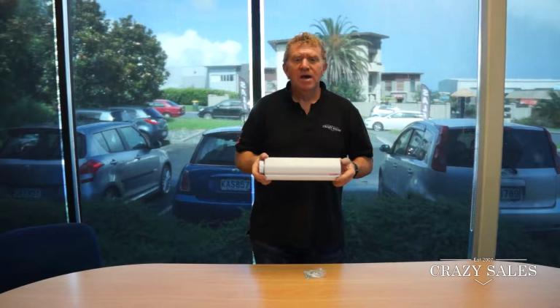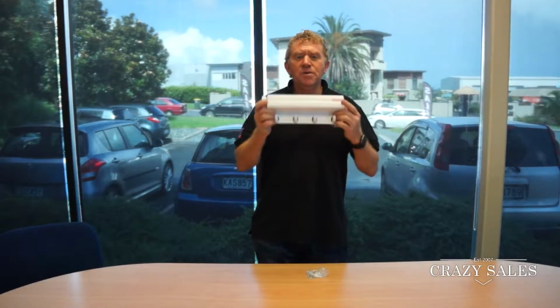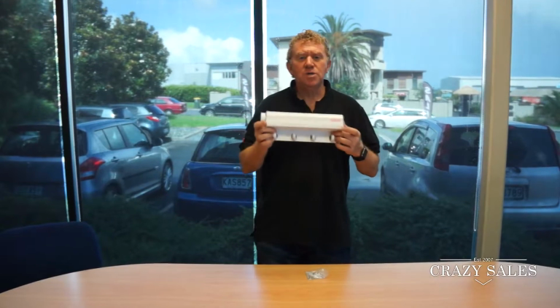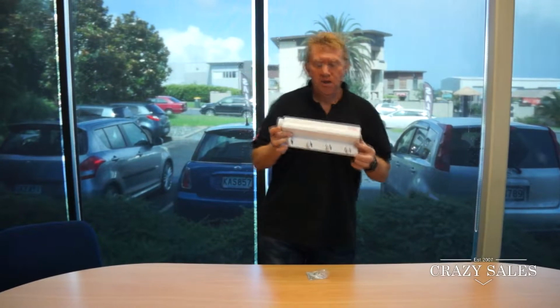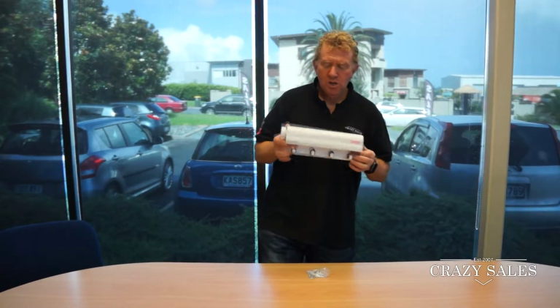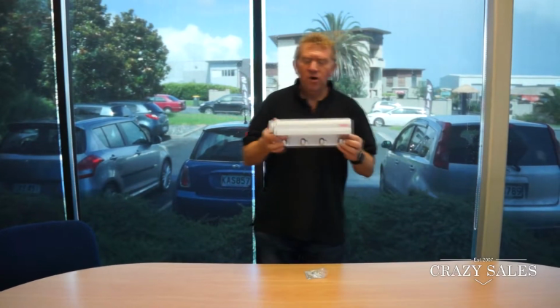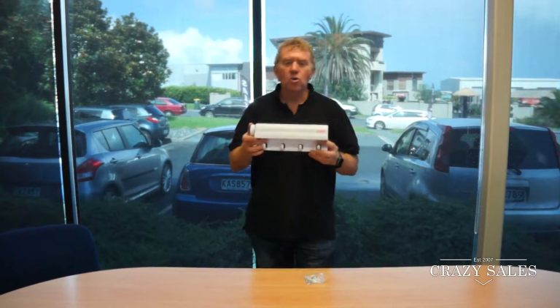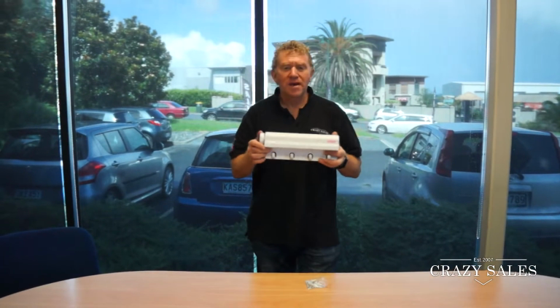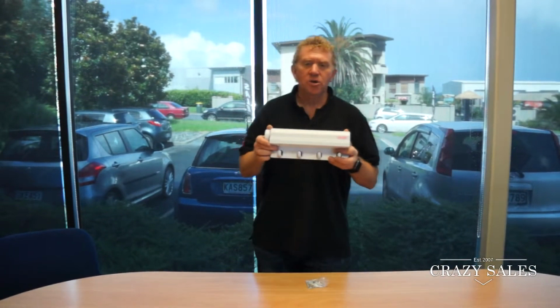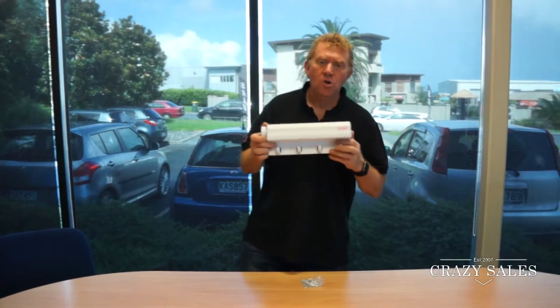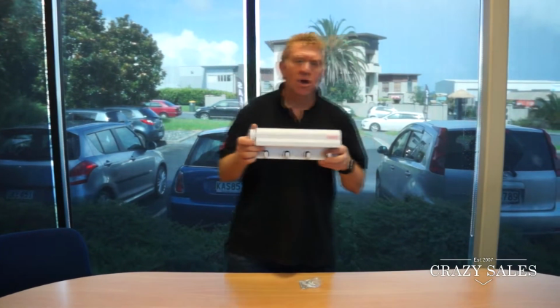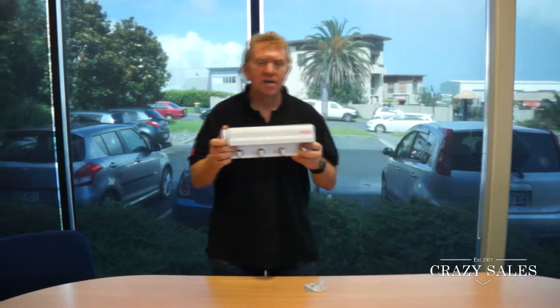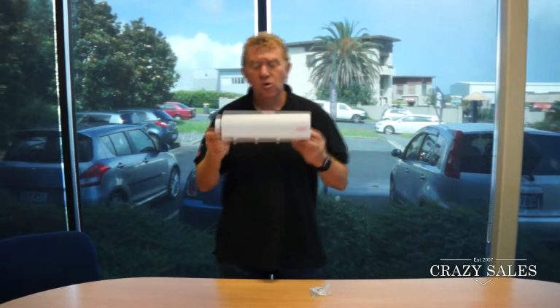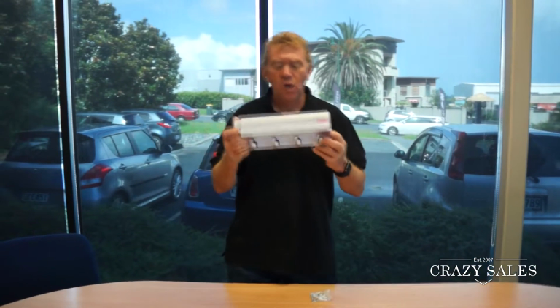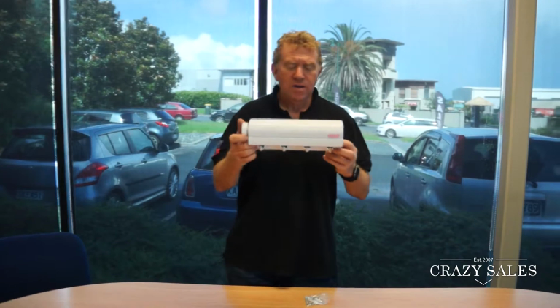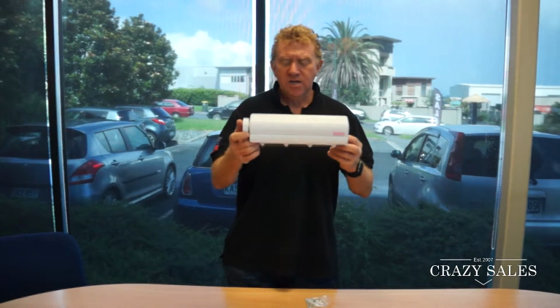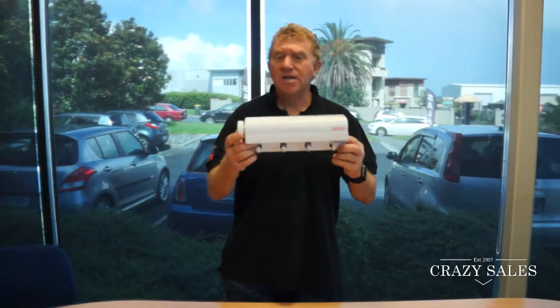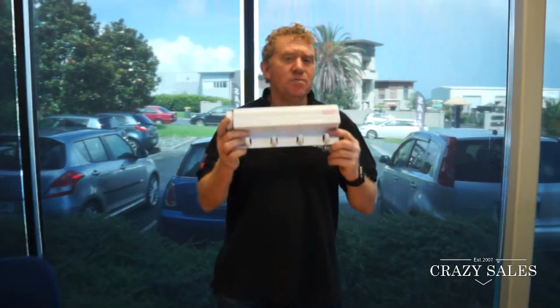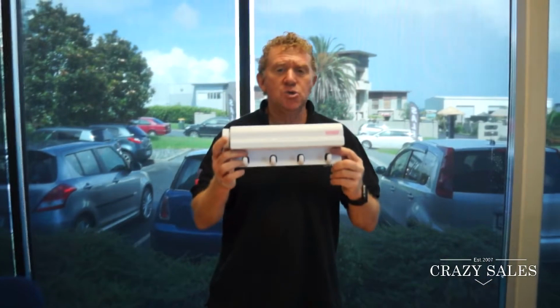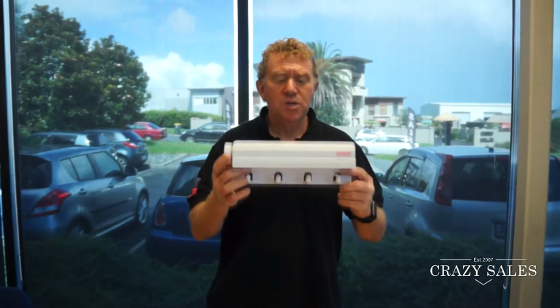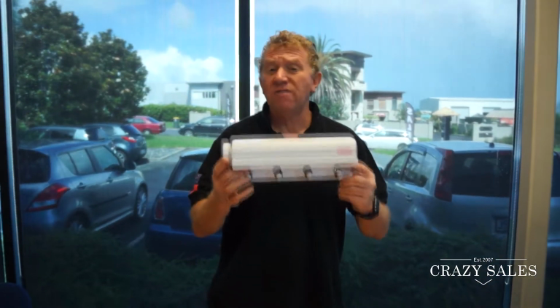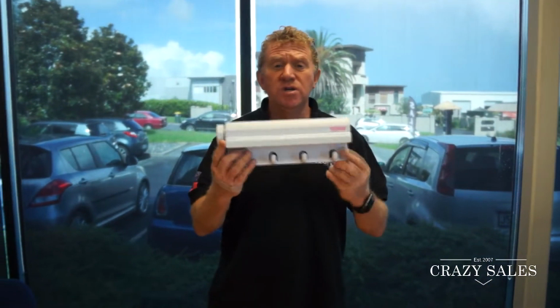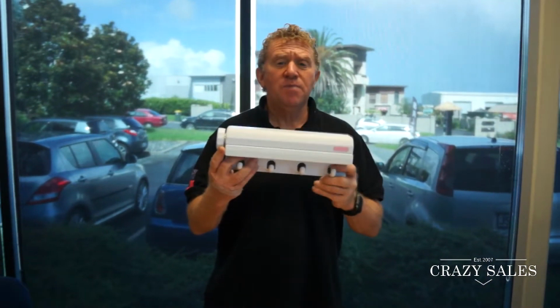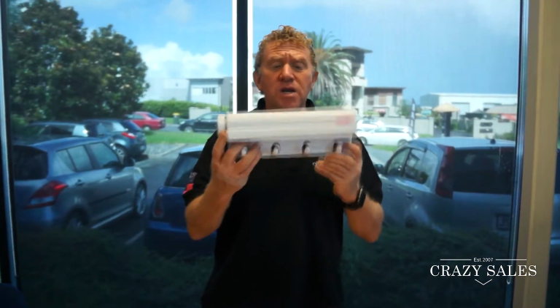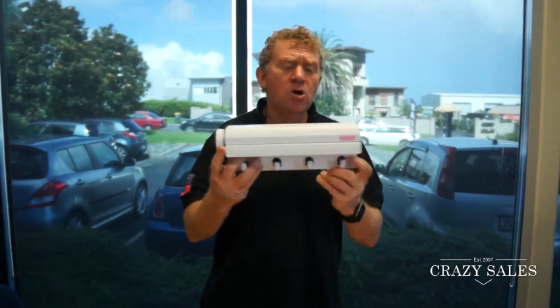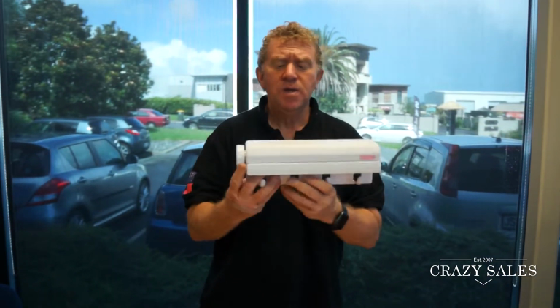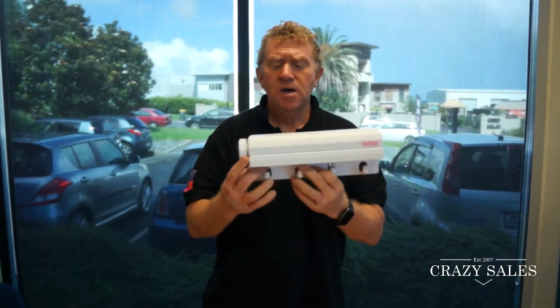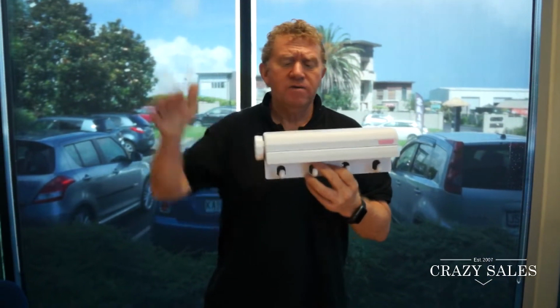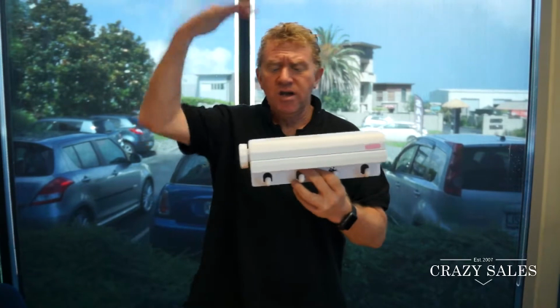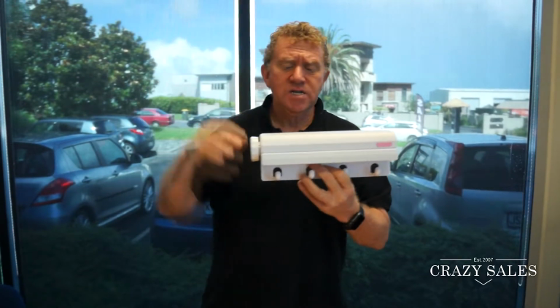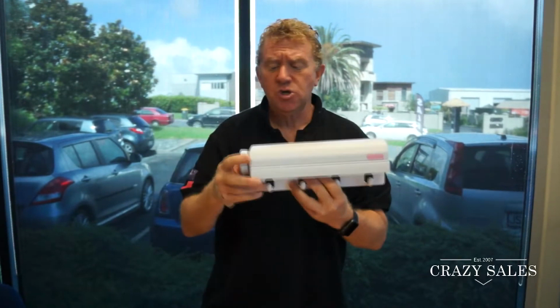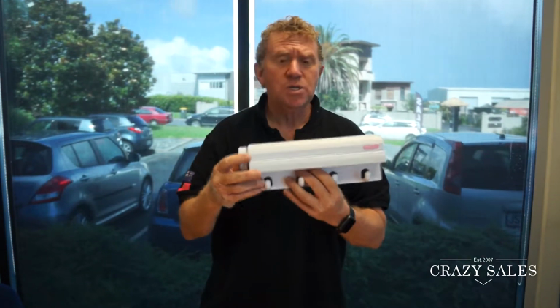Hey, Jimmy at Crazy Sales. We've got an automatic little clothesline here, a portable one, that you can take to the bach or the beach or have on your balcony at home, if you've got a covered deck during winter.